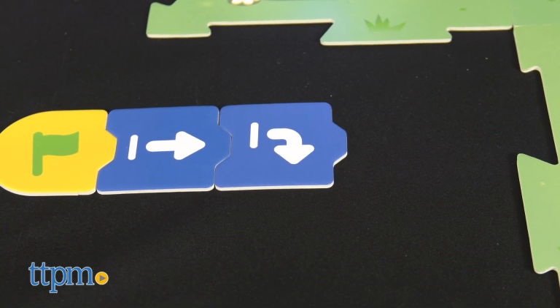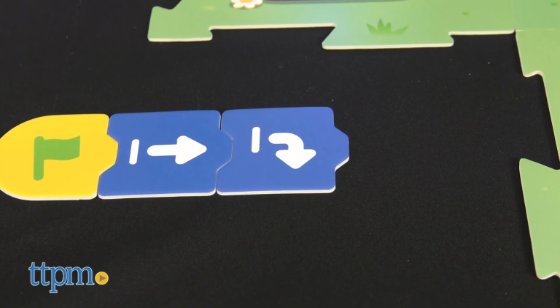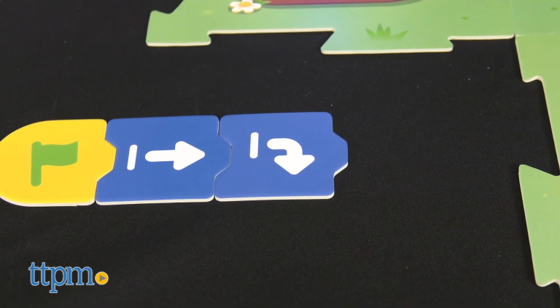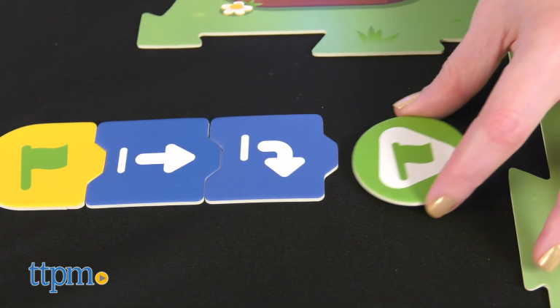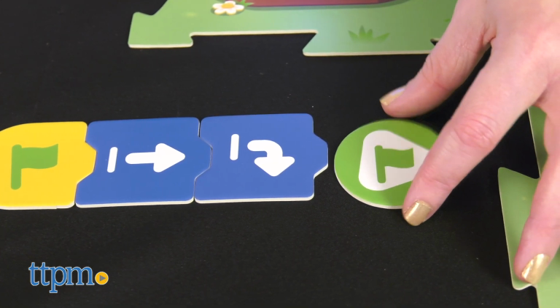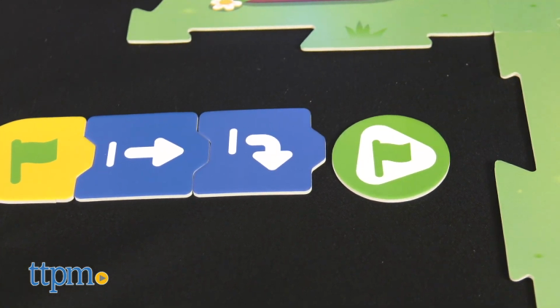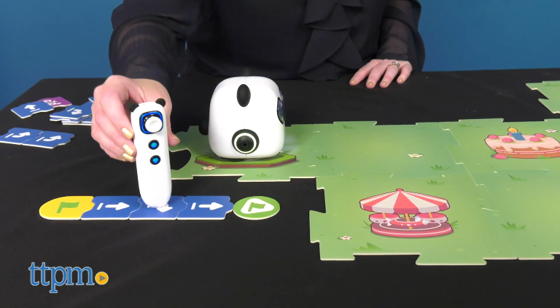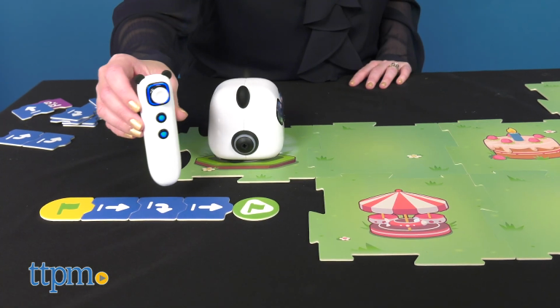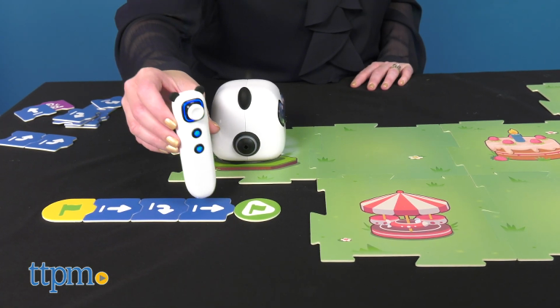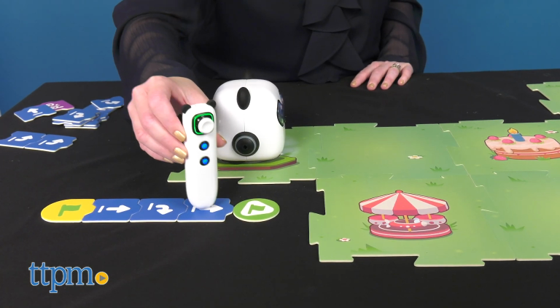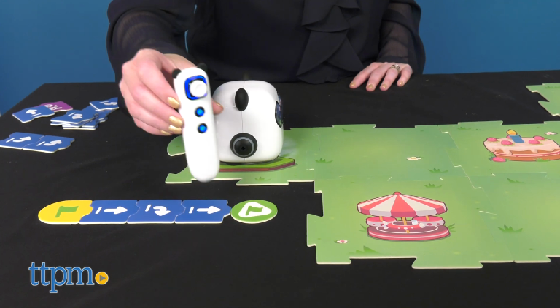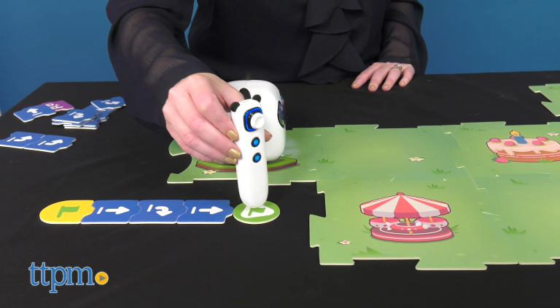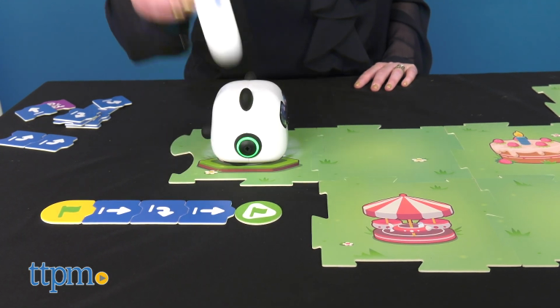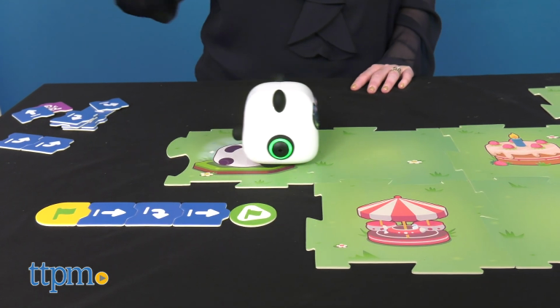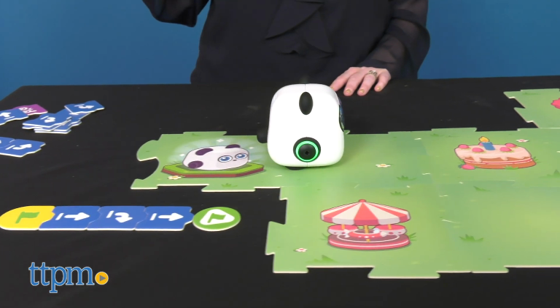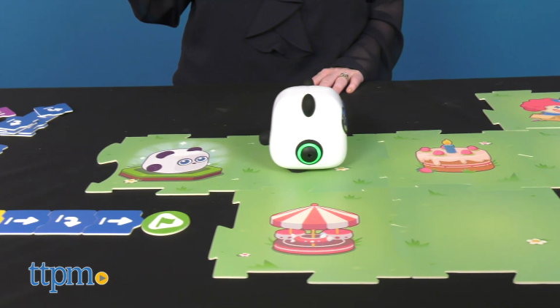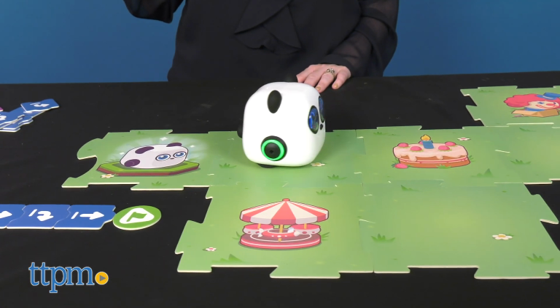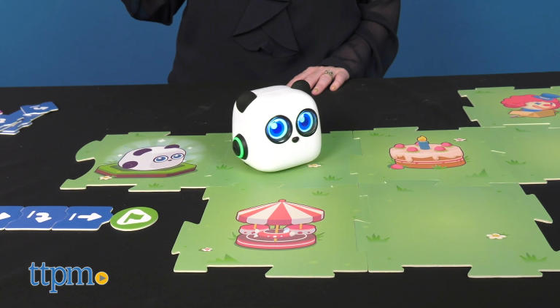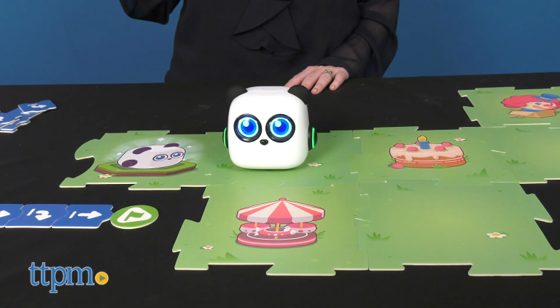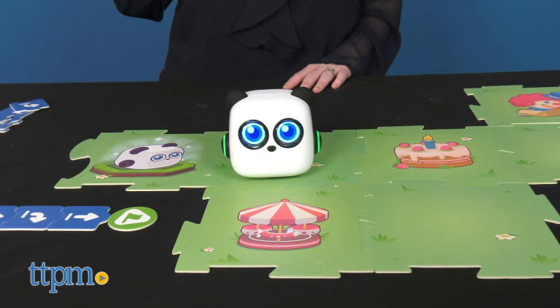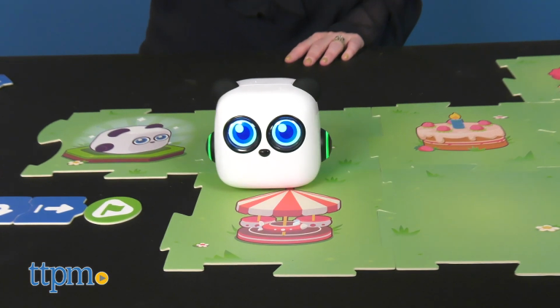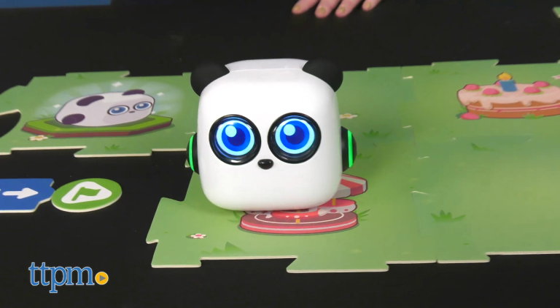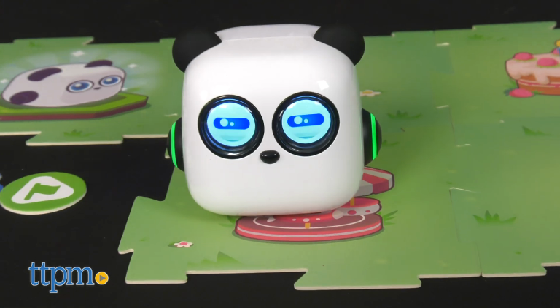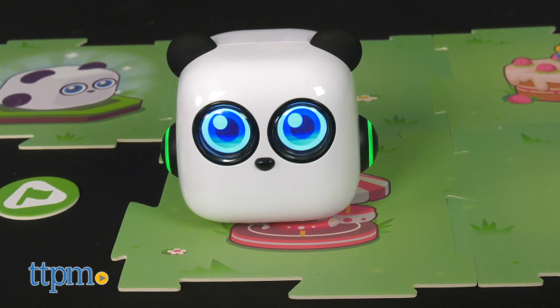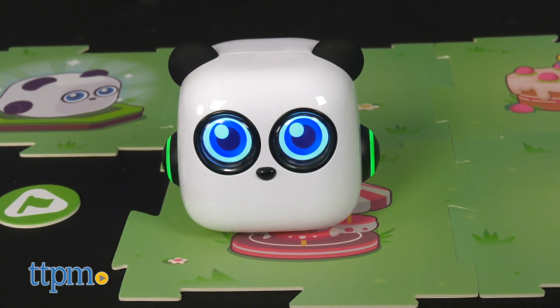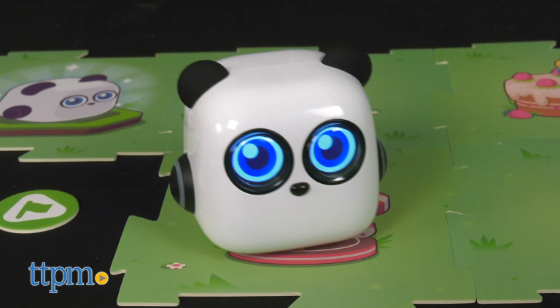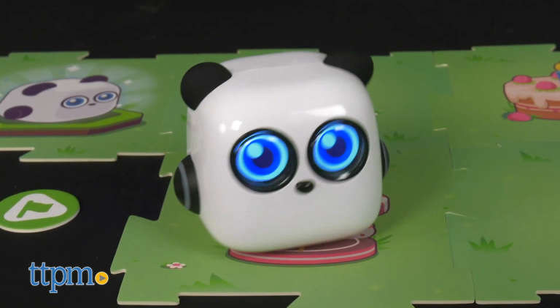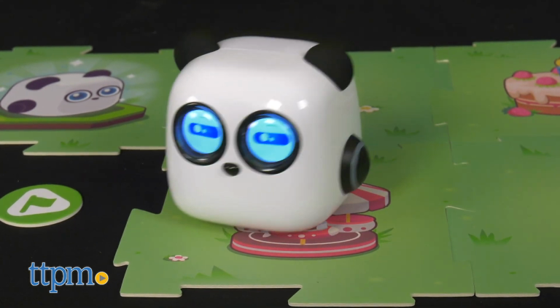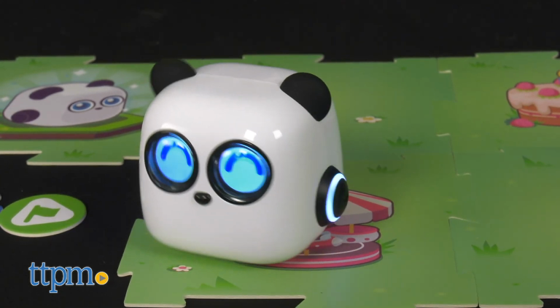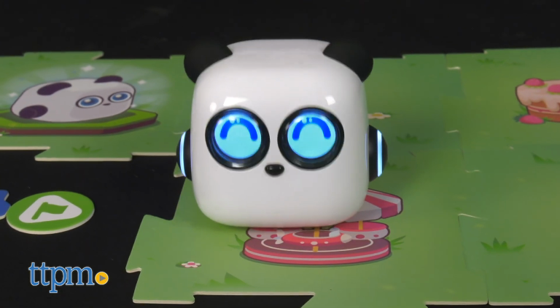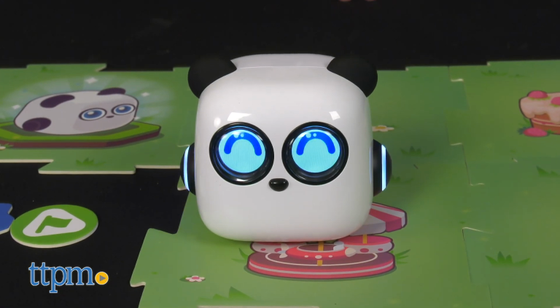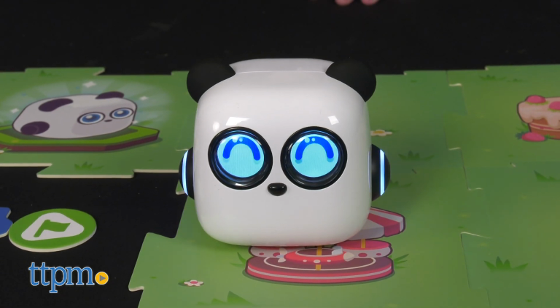However, I think kids do need a parent to play along to get the most educational benefit from this toy. Will your kid be able to program a computer after playing with this? Well, no, but she will be exploring problem-solving skills and logical thinking — key concepts used in coding.